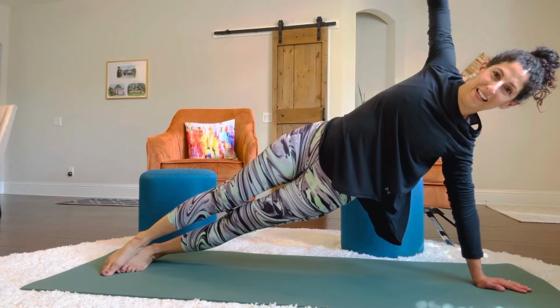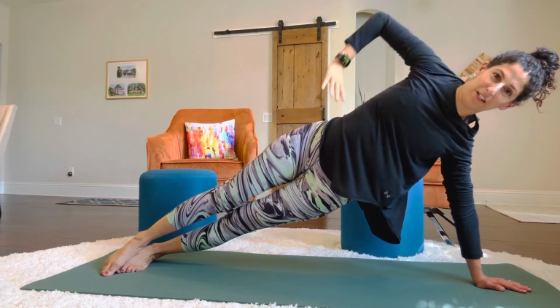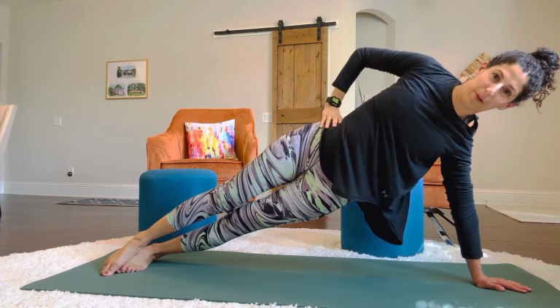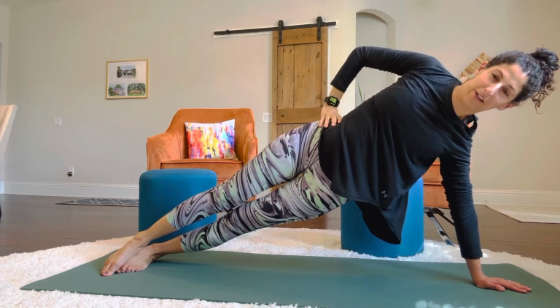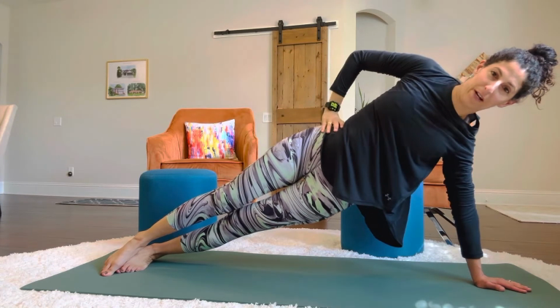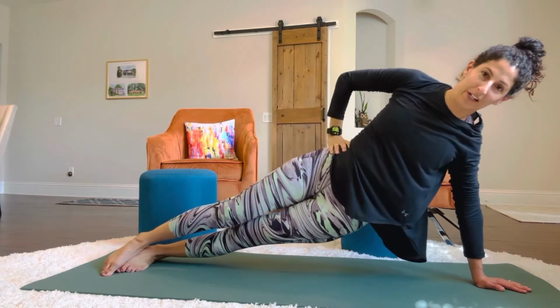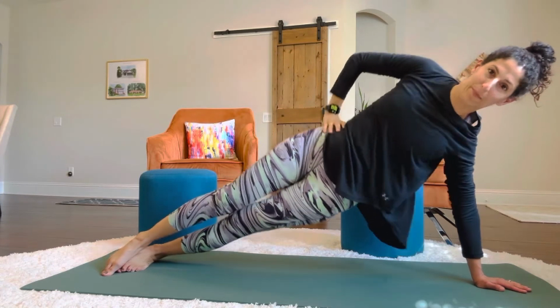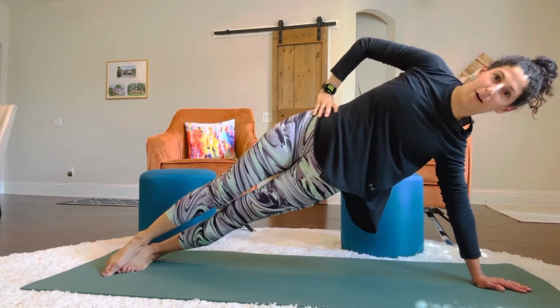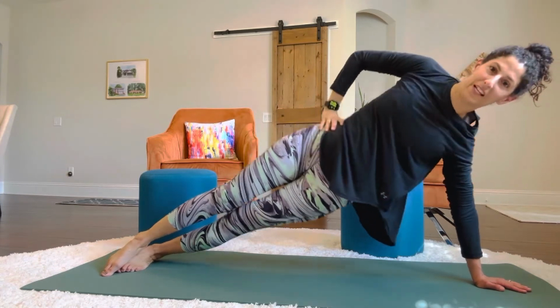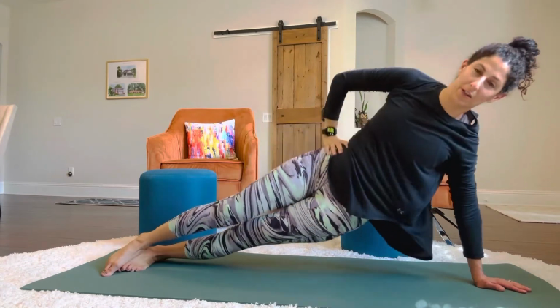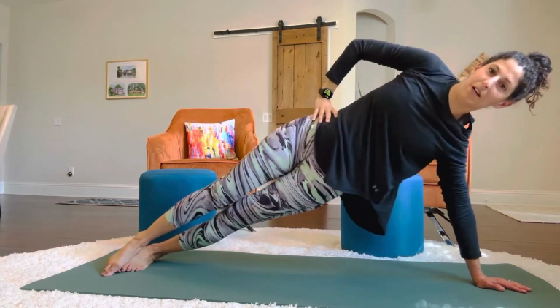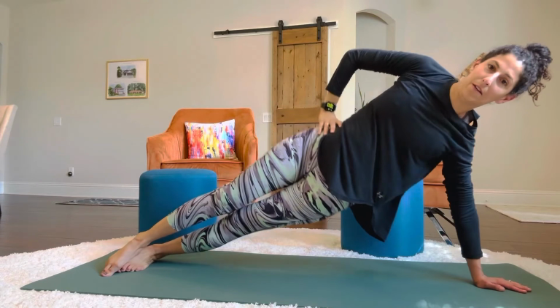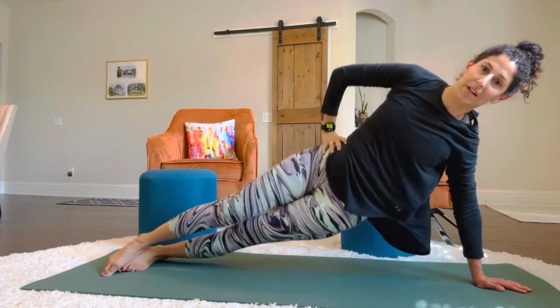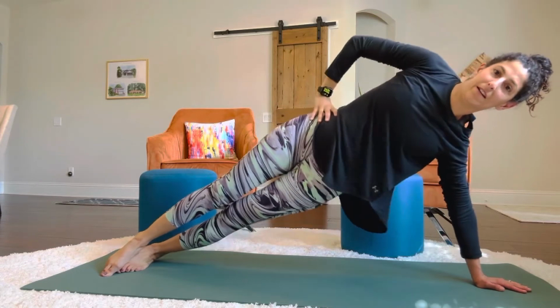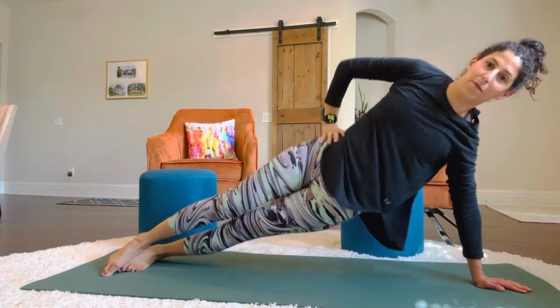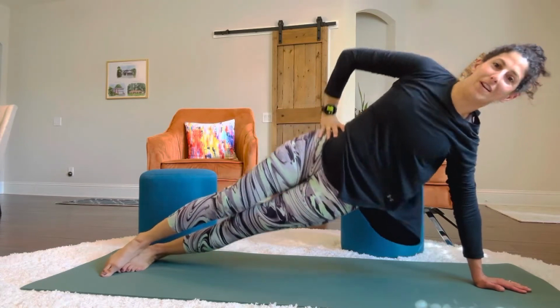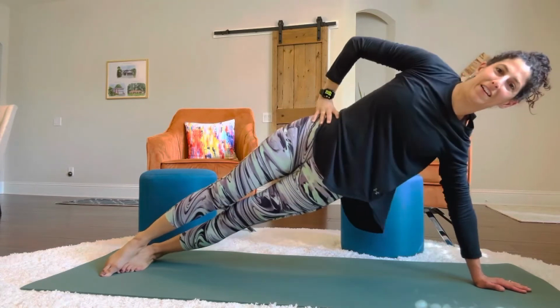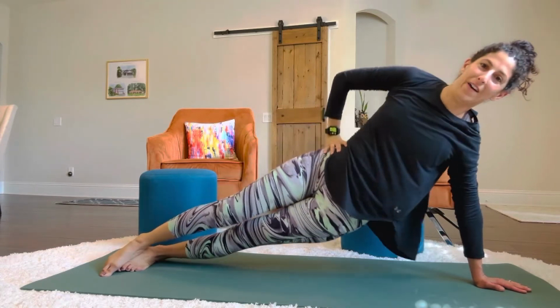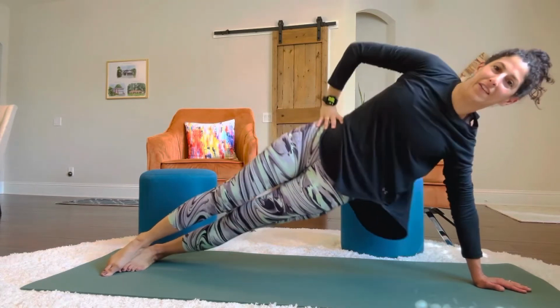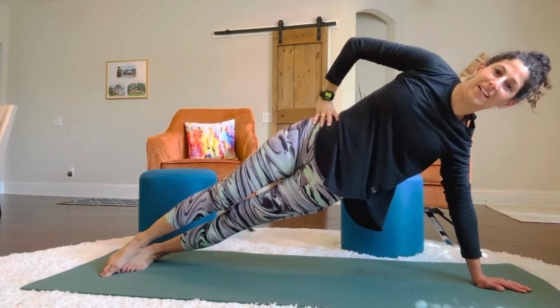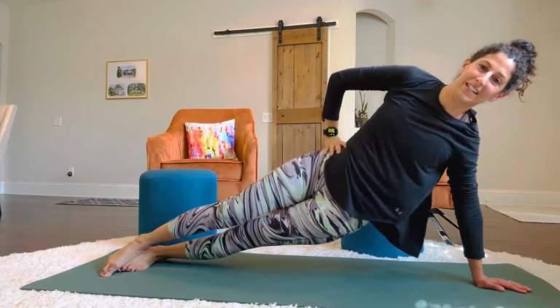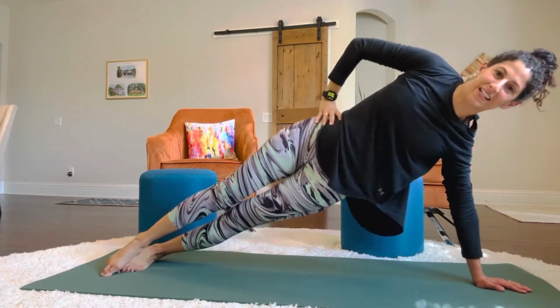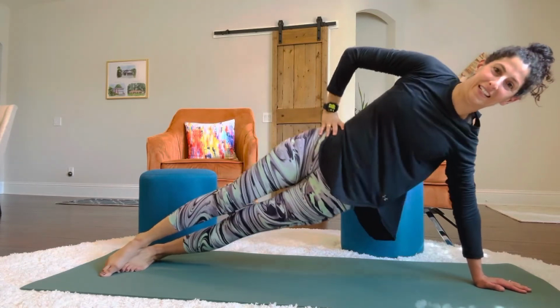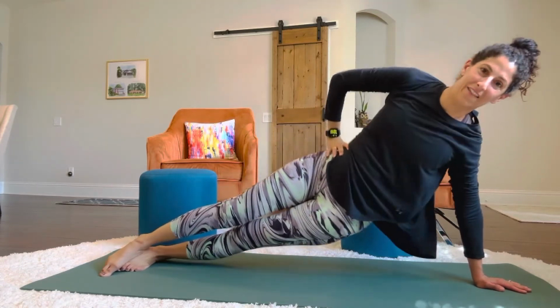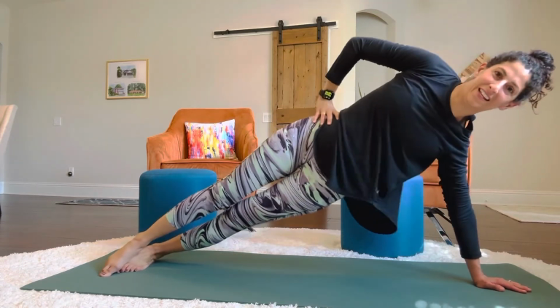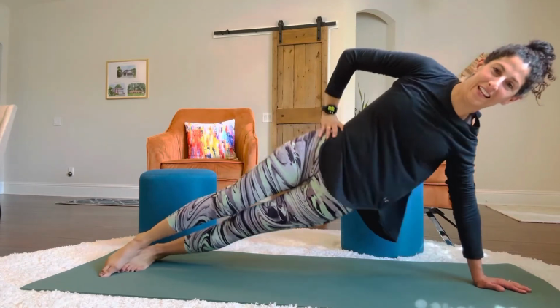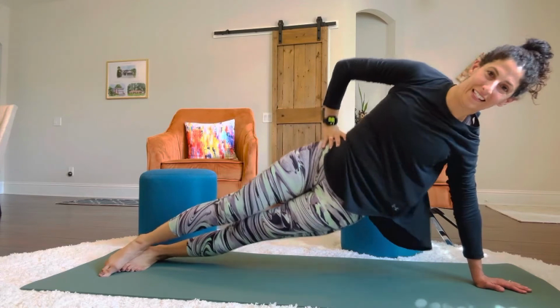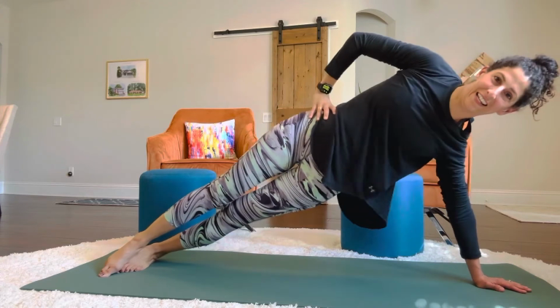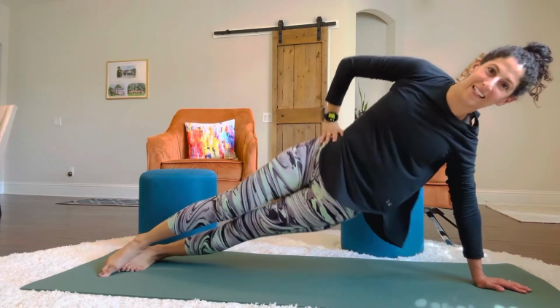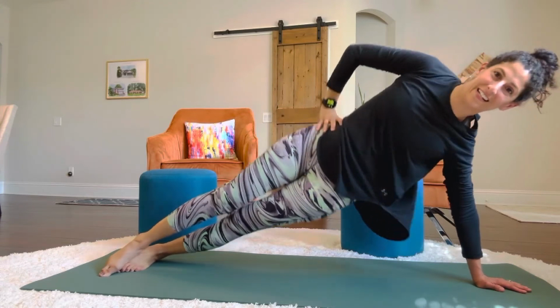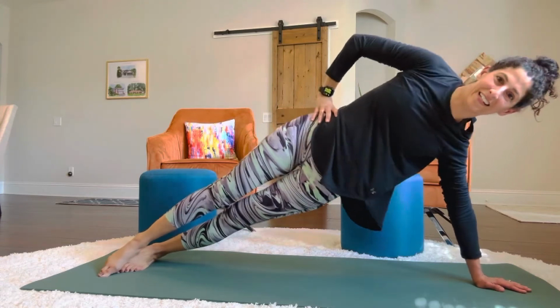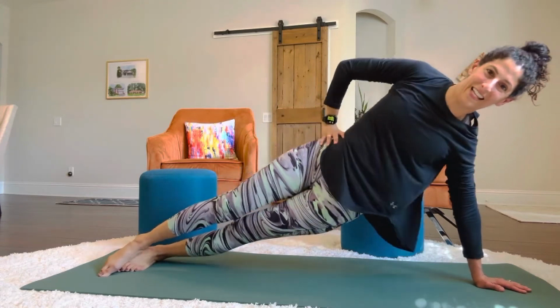Then you can put your hand on your hip and we're going to dip it out for 10. Two, three, four, five, six, seven, eight, nine, ten.